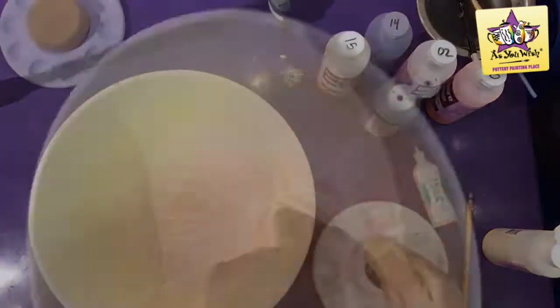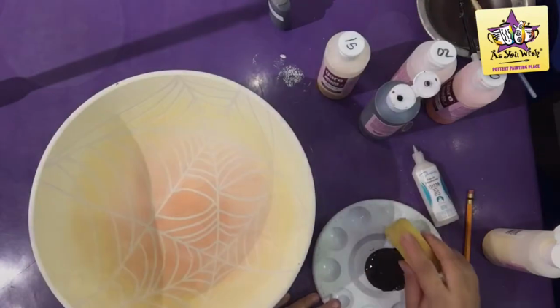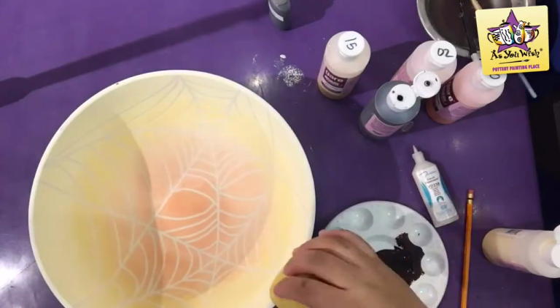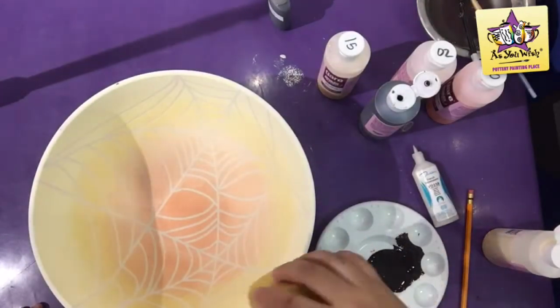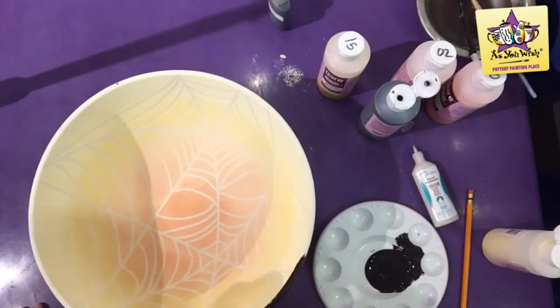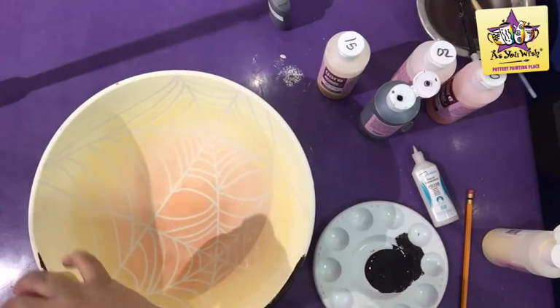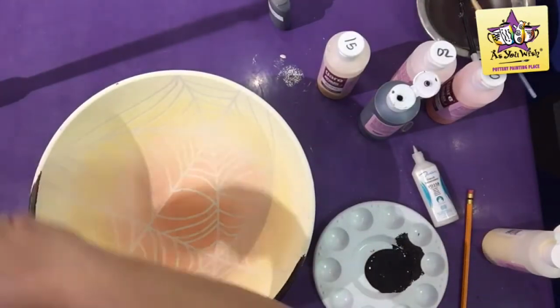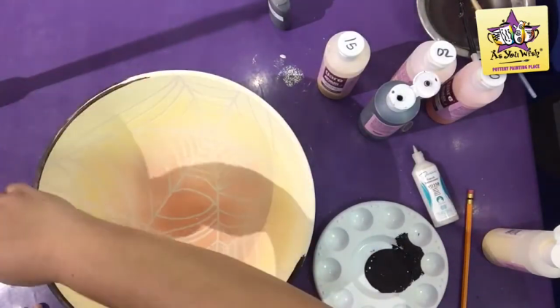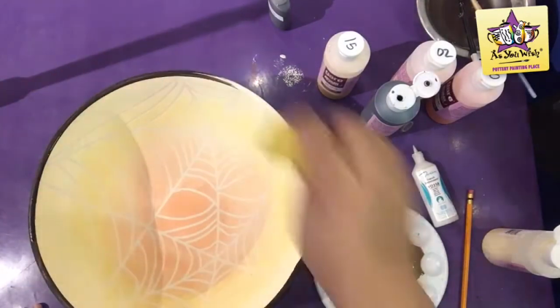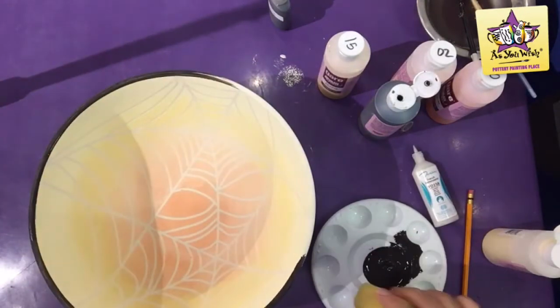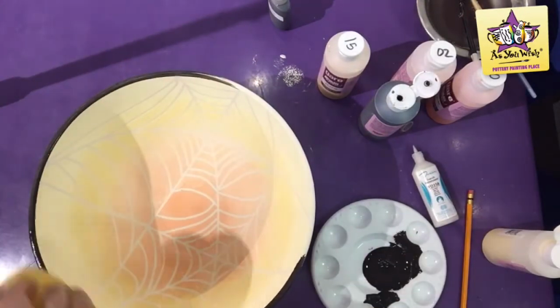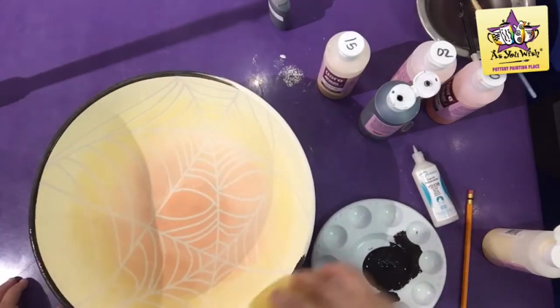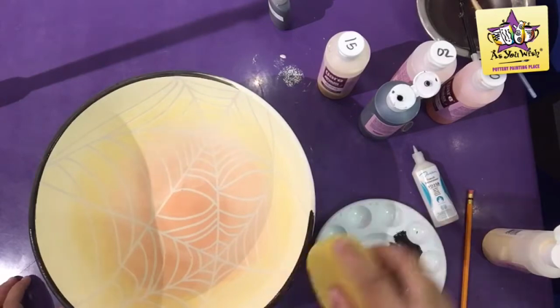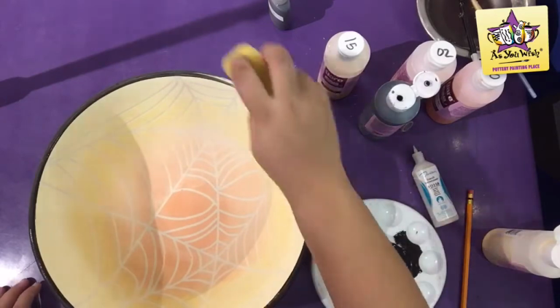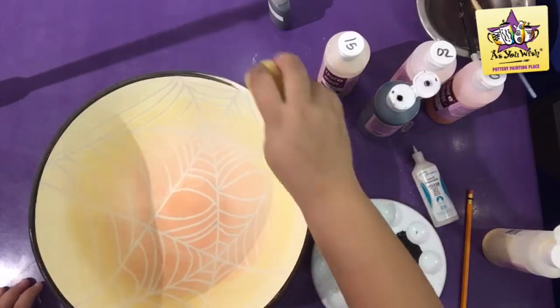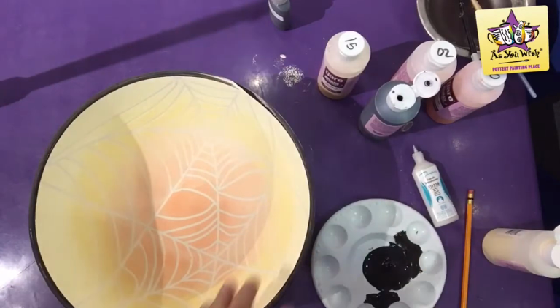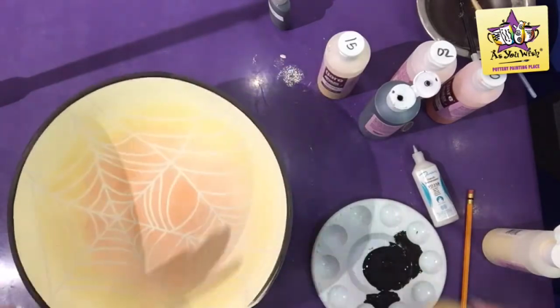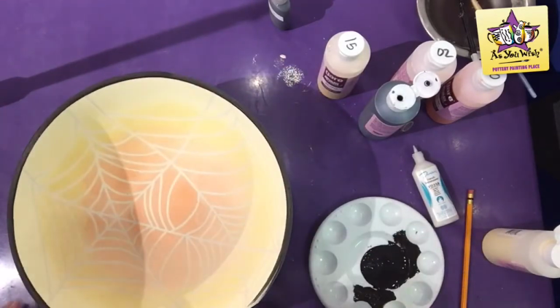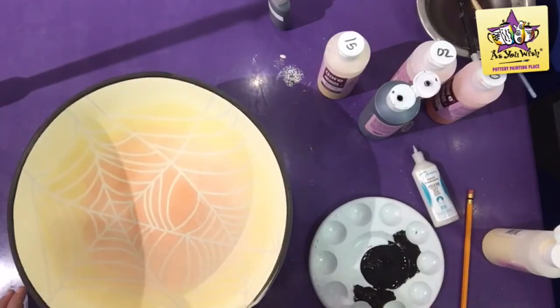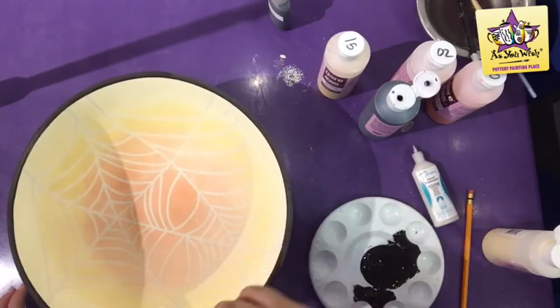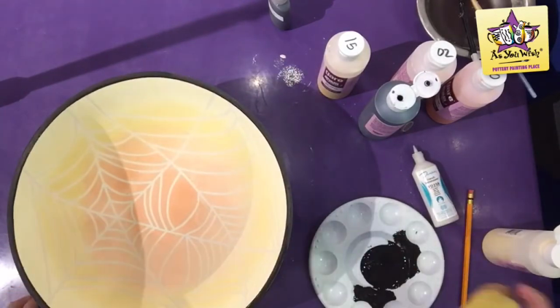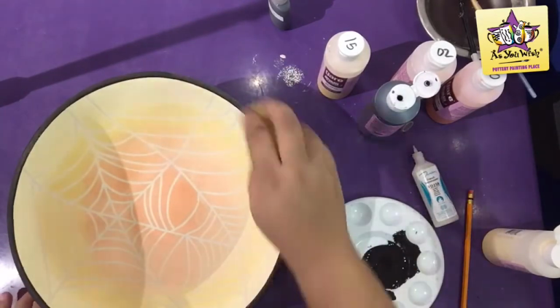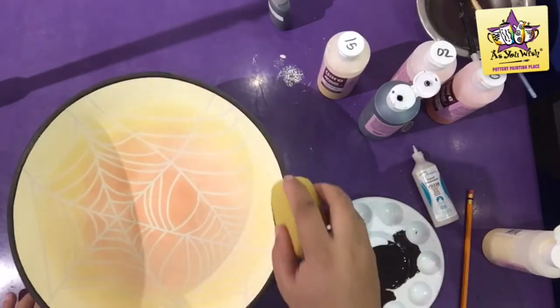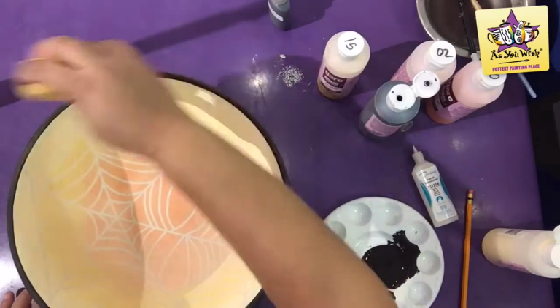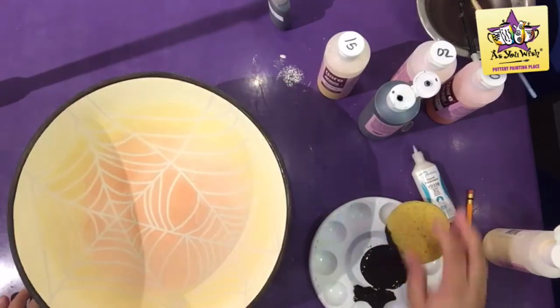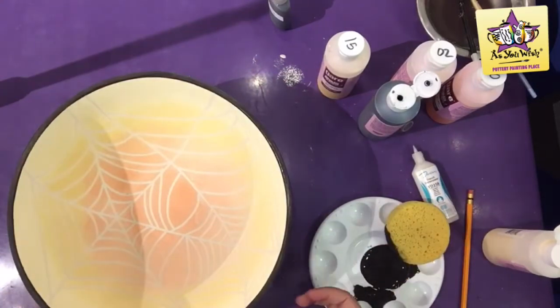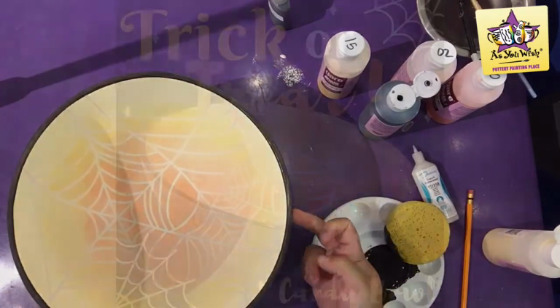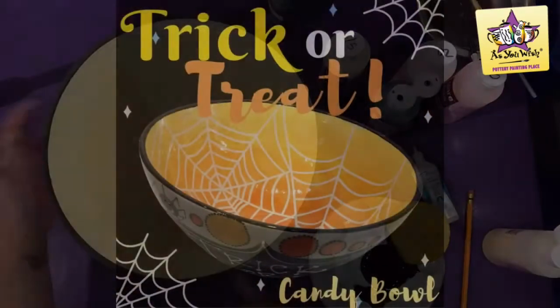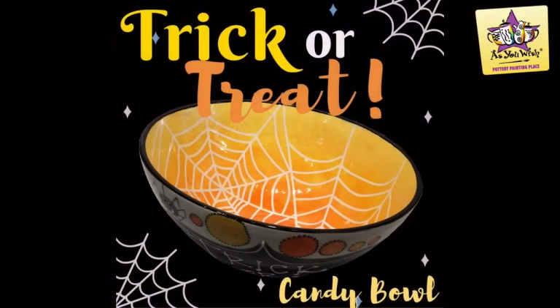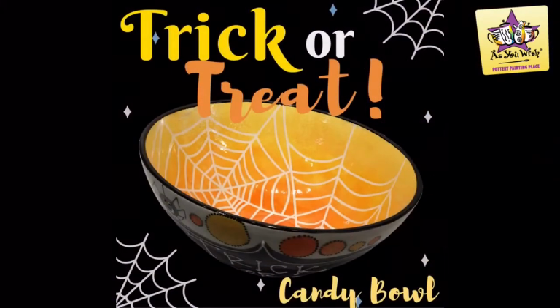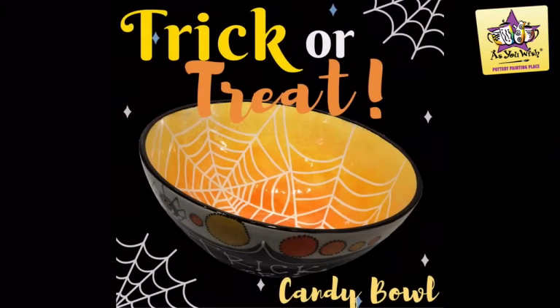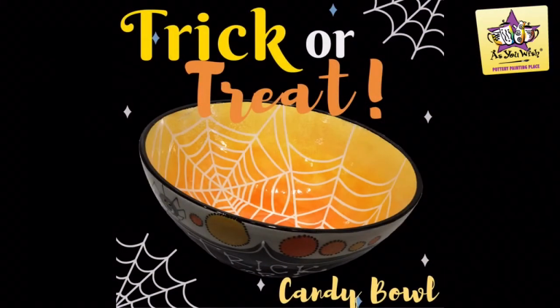To finish the bowl, use a round sponge and Black Lab to paint the rim. And here you have it, a bowl ready for a sweet night.